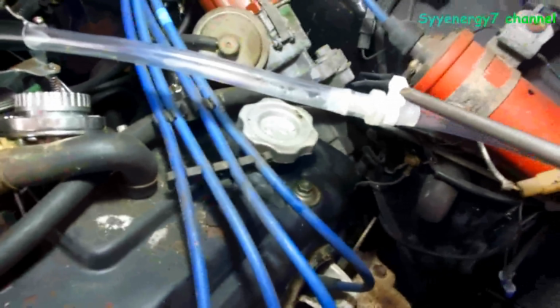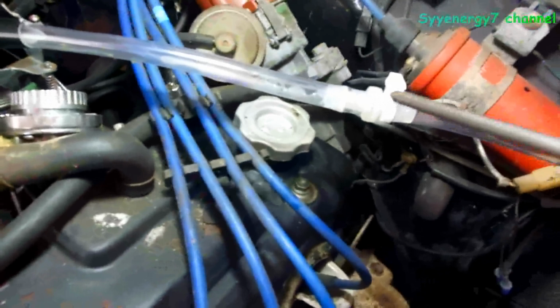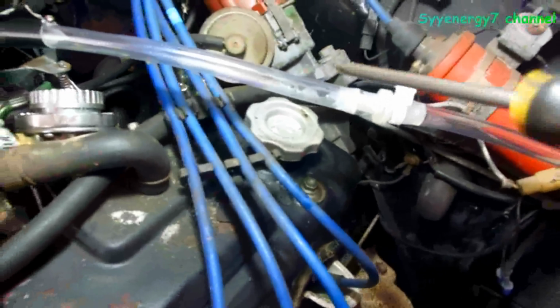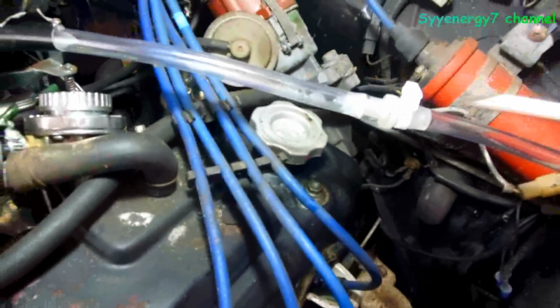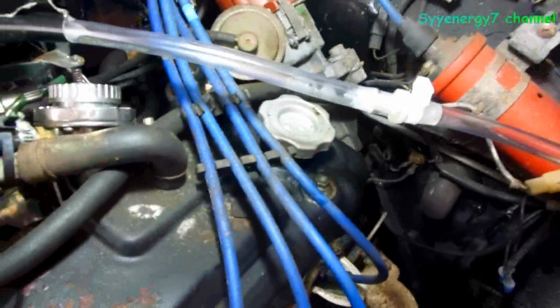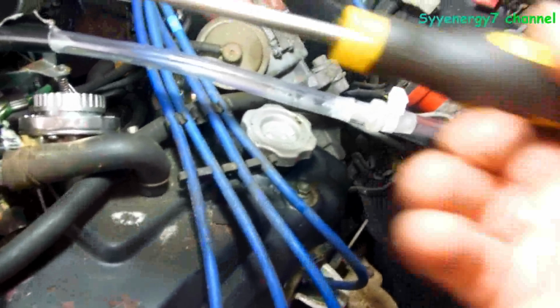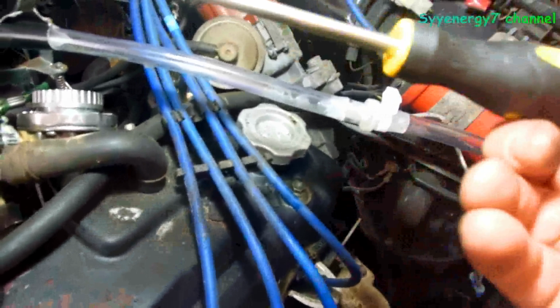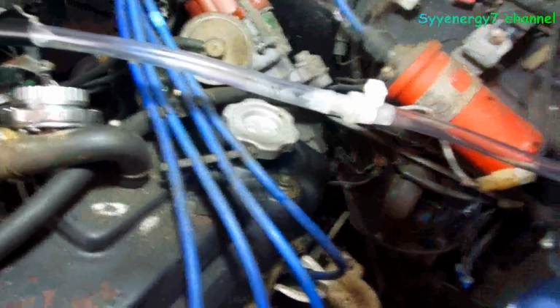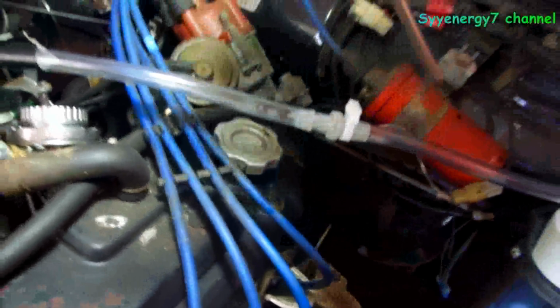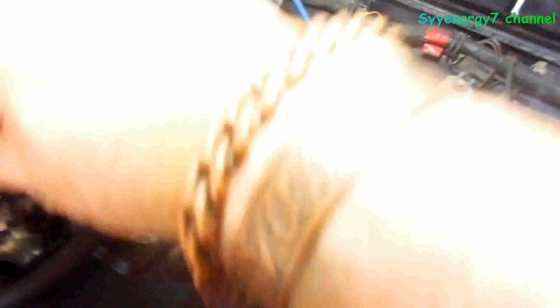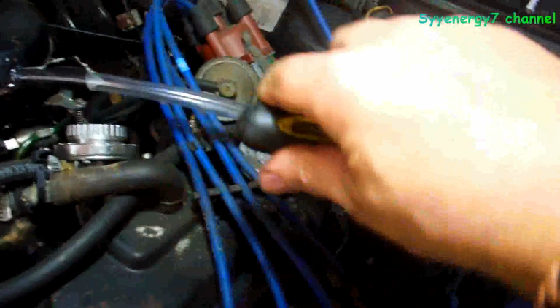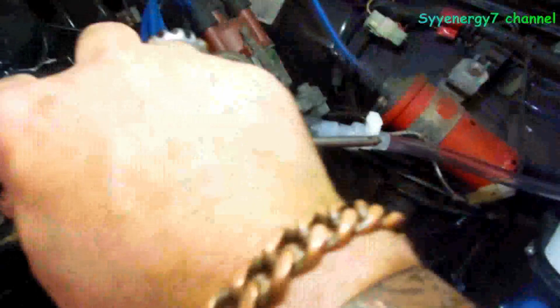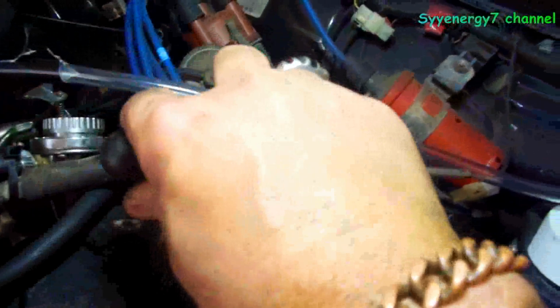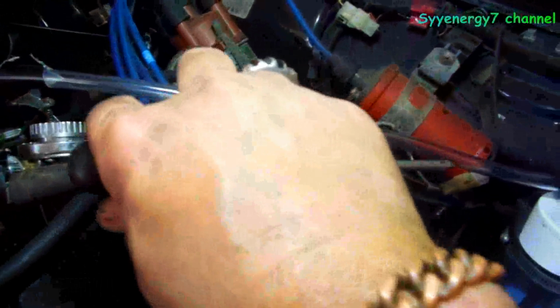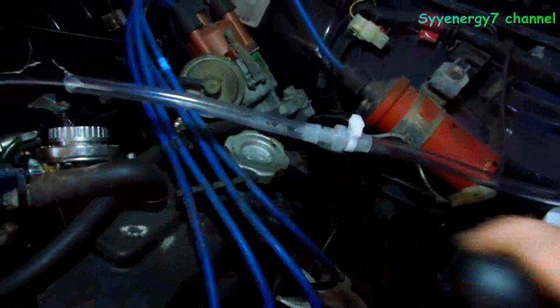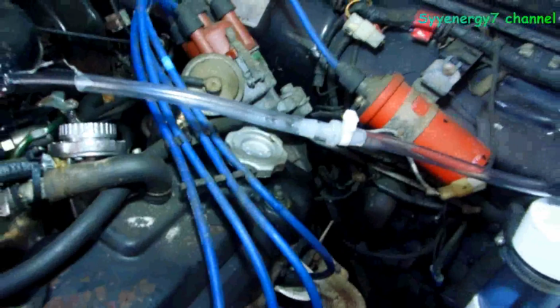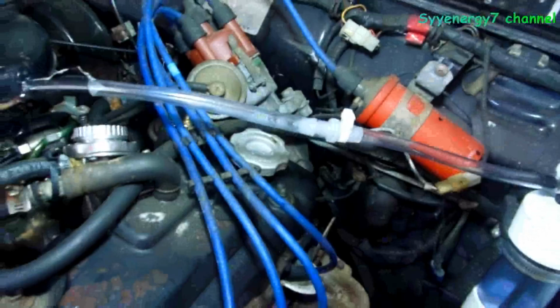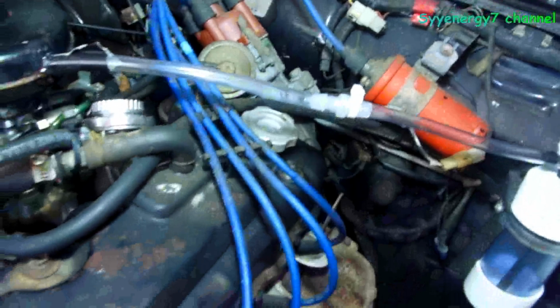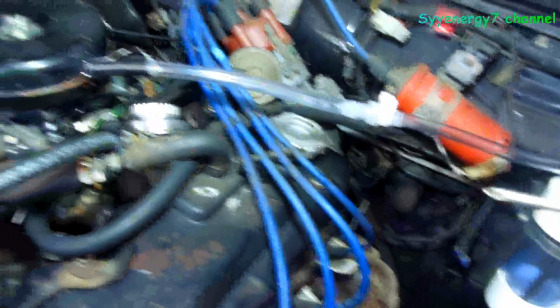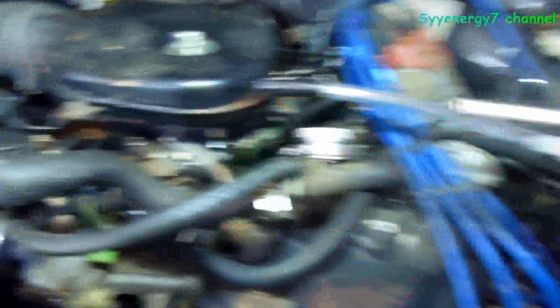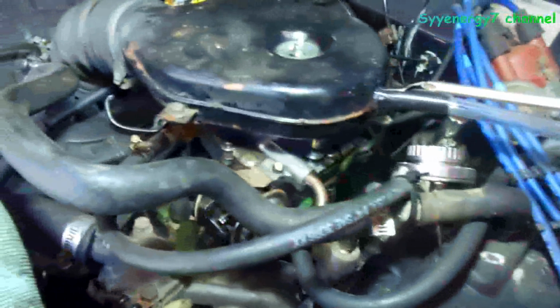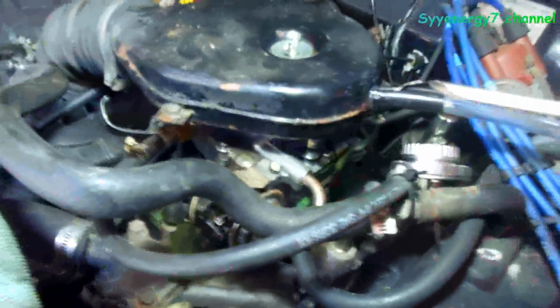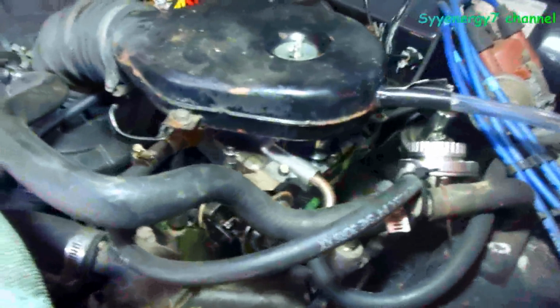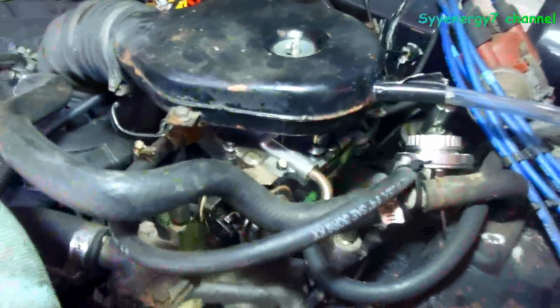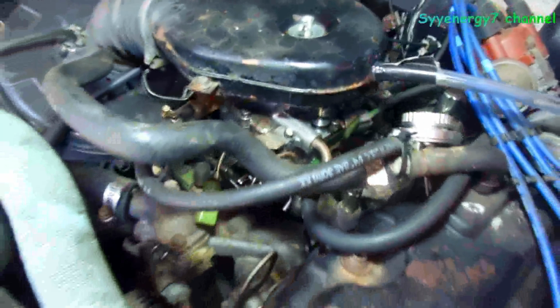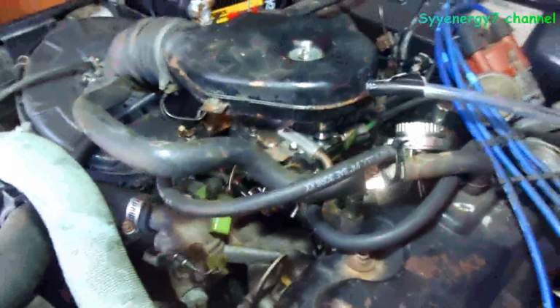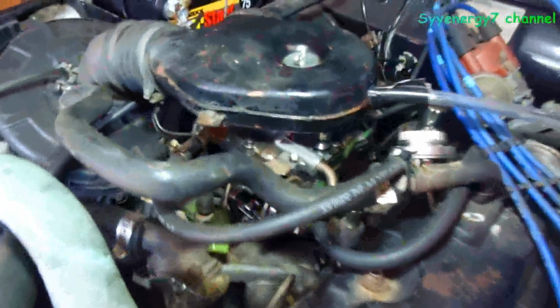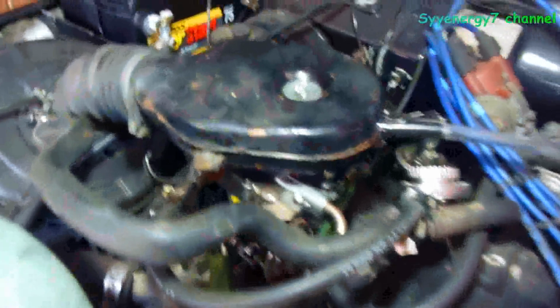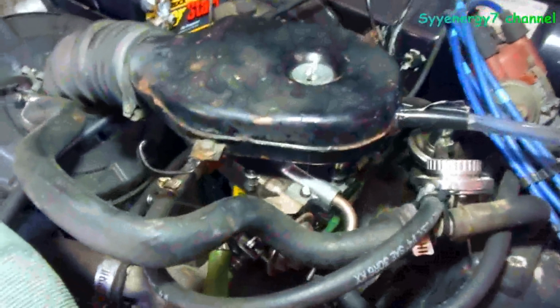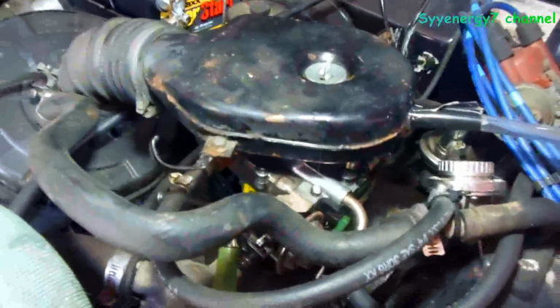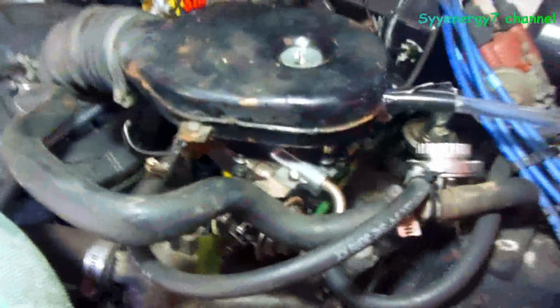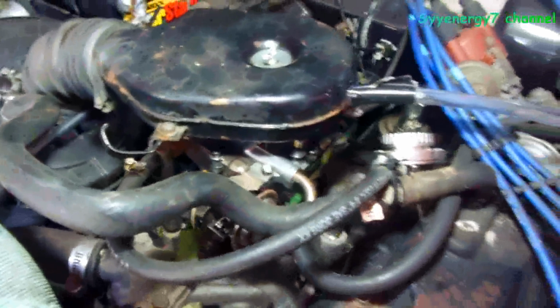It goes through the bubbler, comes out here, and then this is a one-way check valve. It can only go through this way — it cannot go through the other way. Then it goes into the air cleaner.